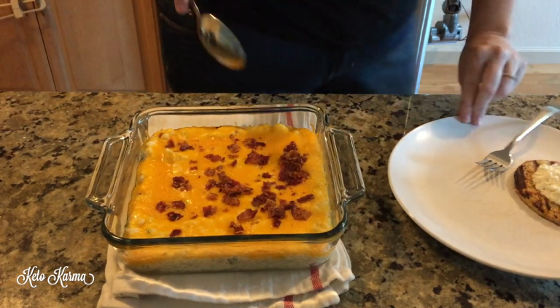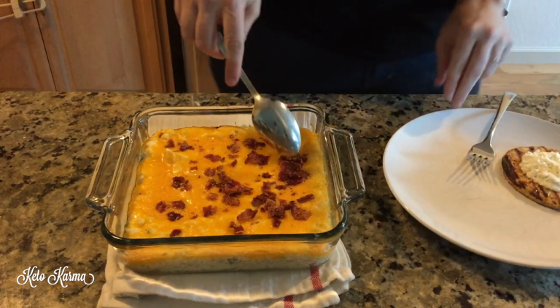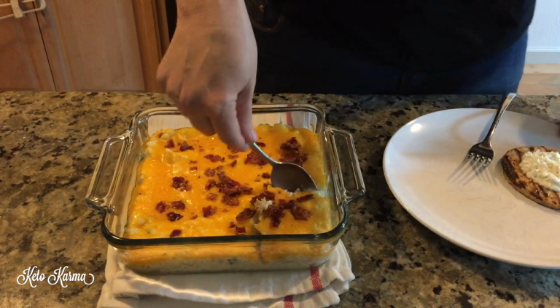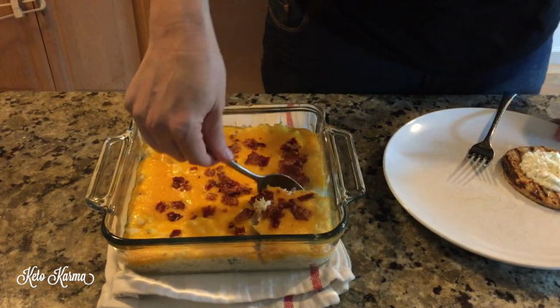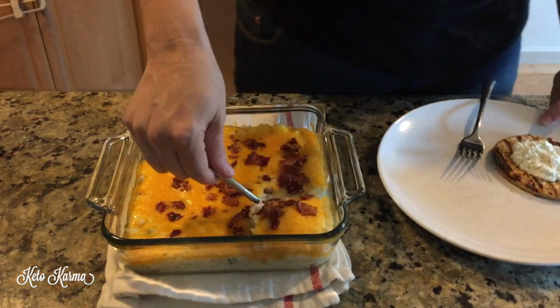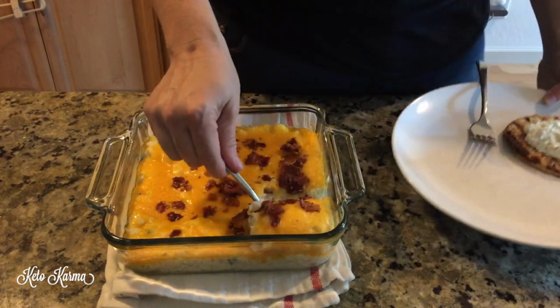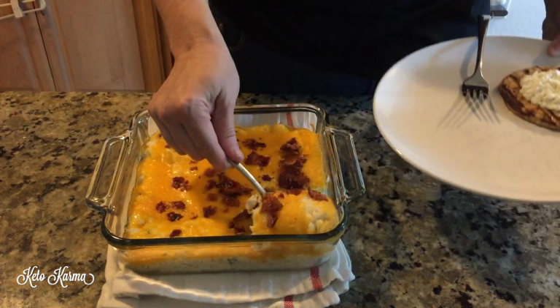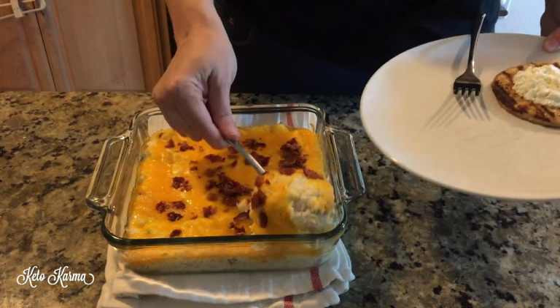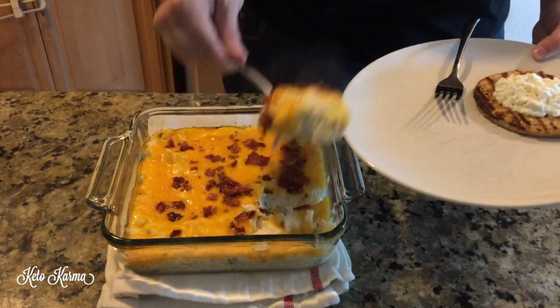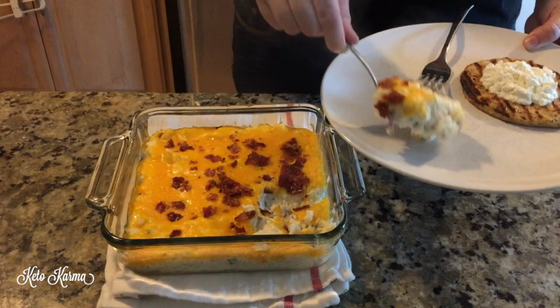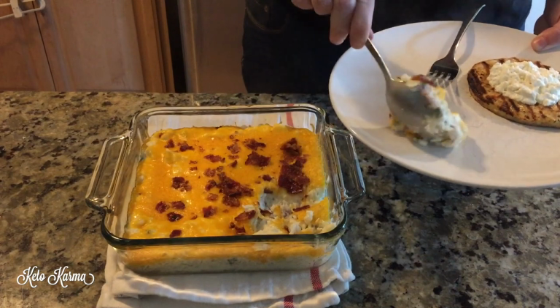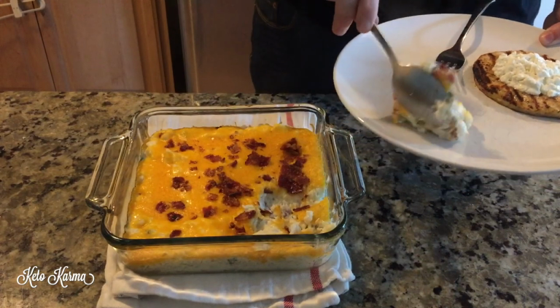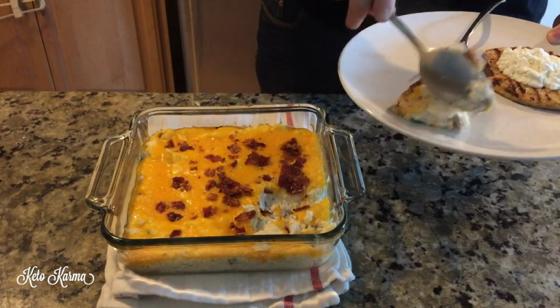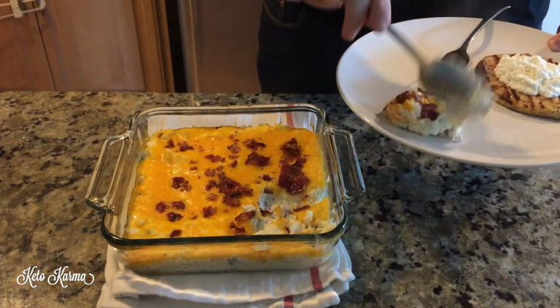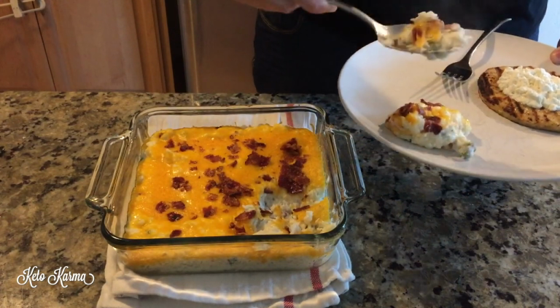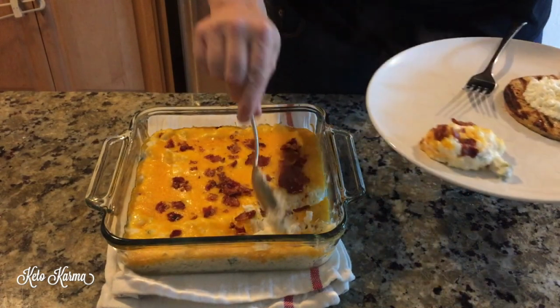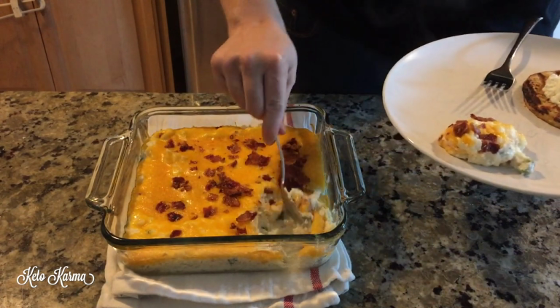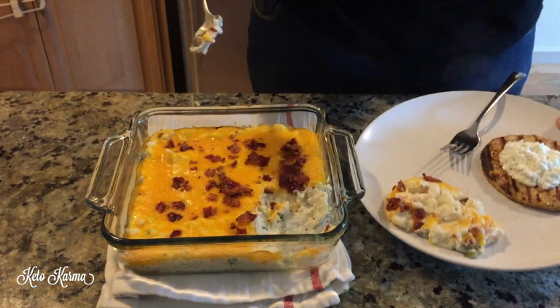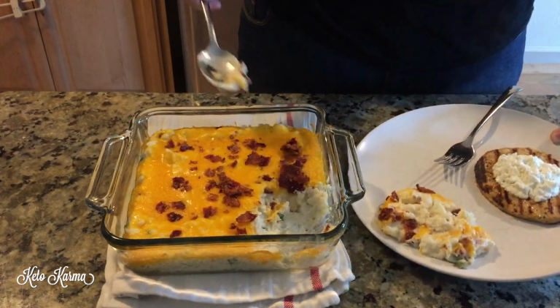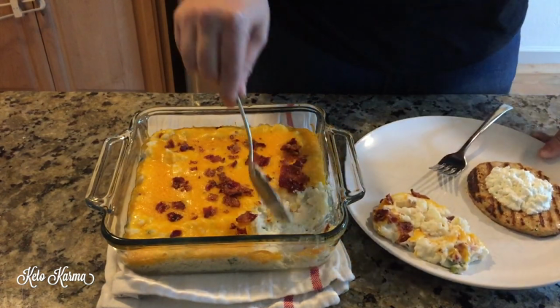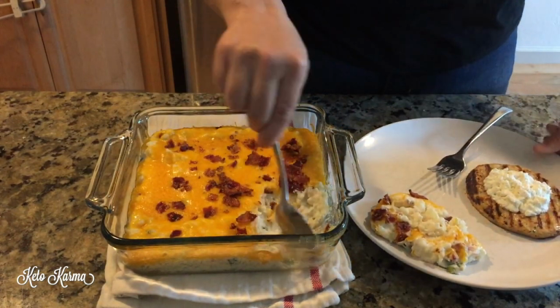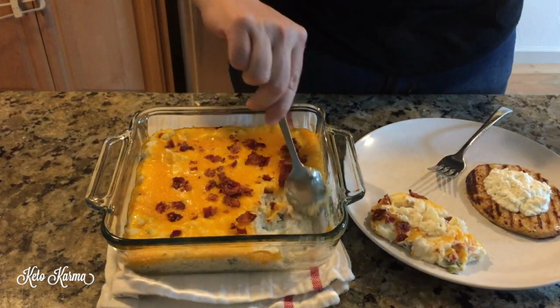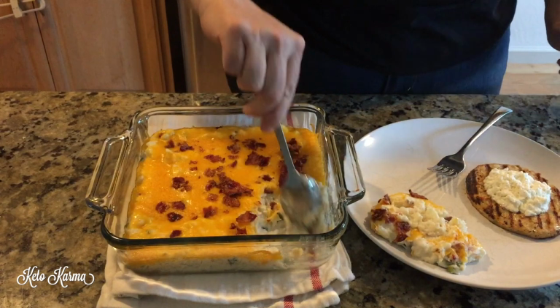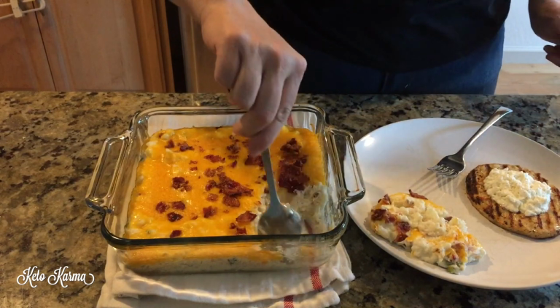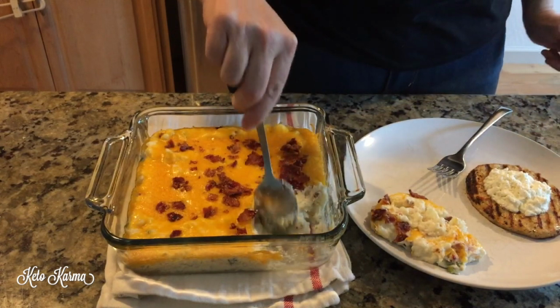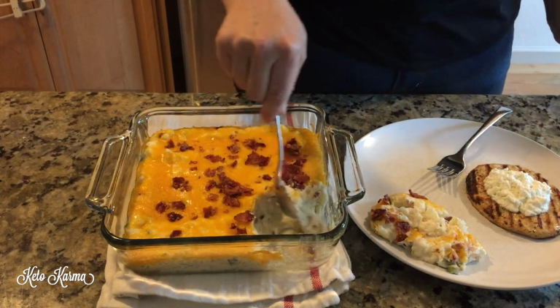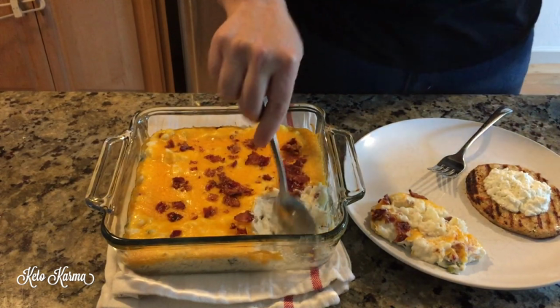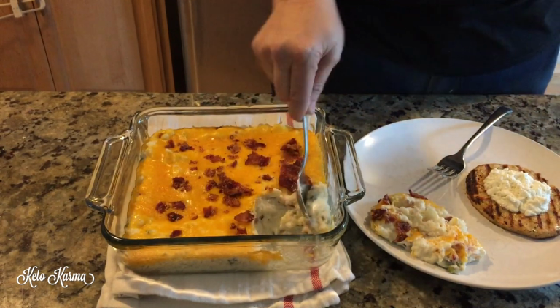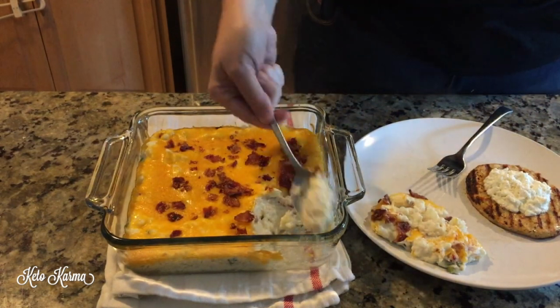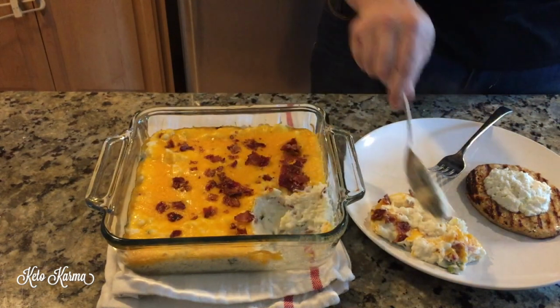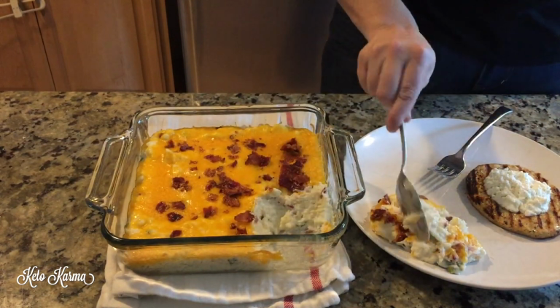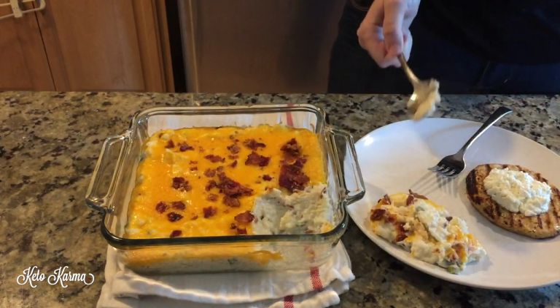I'm serving this tonight with a chili lime chicken burger from Trader Joe's with some goat cheese on top. I hope you guys try this and like it — let me know in the comments if you make it, and I'll see you guys soon, bye!